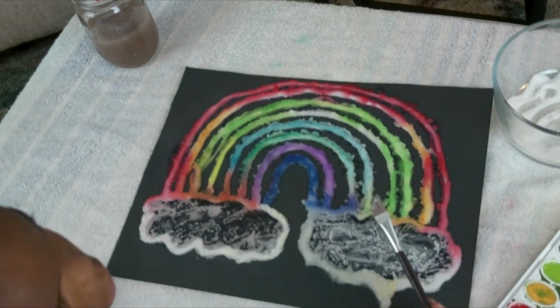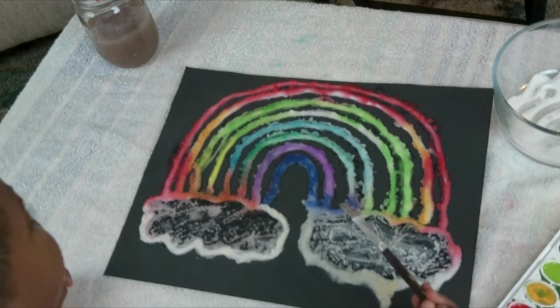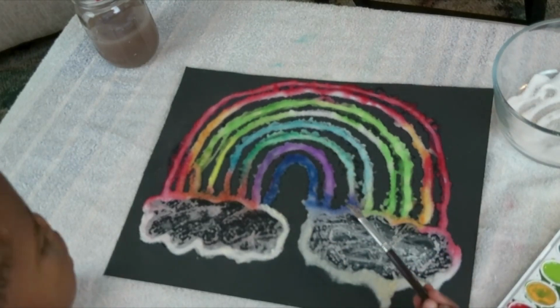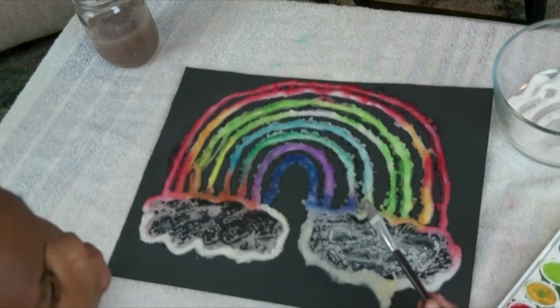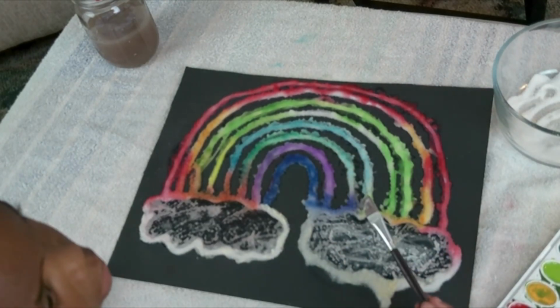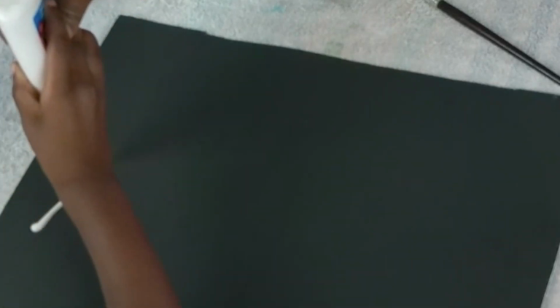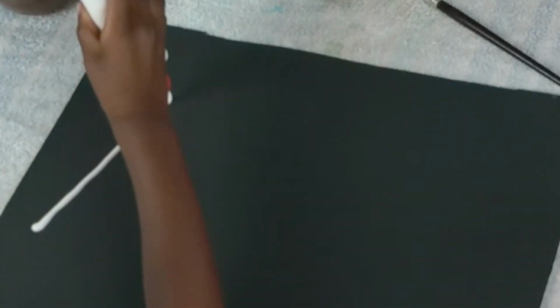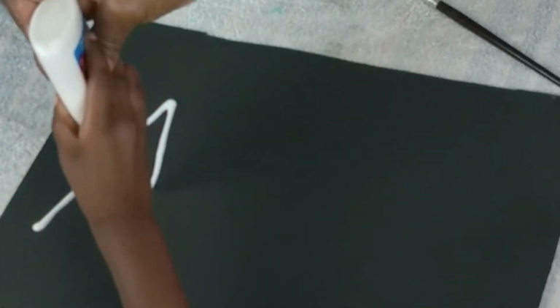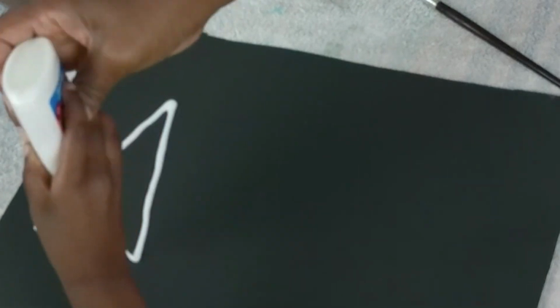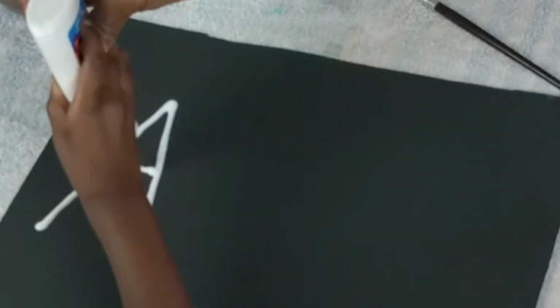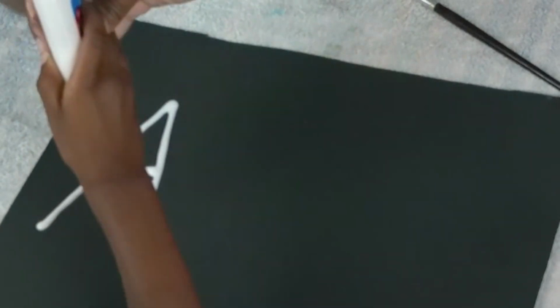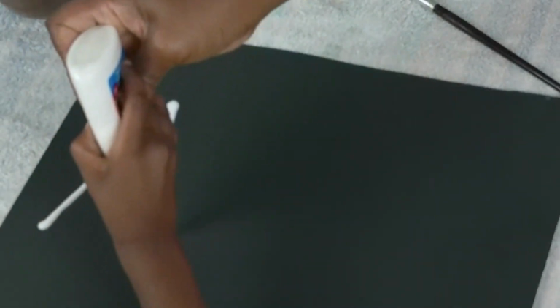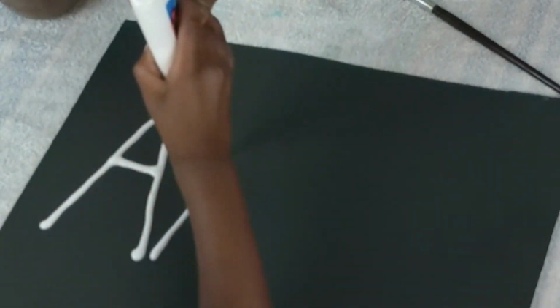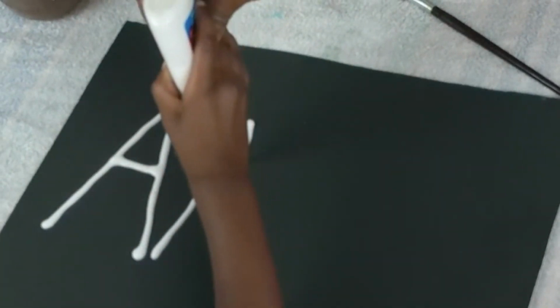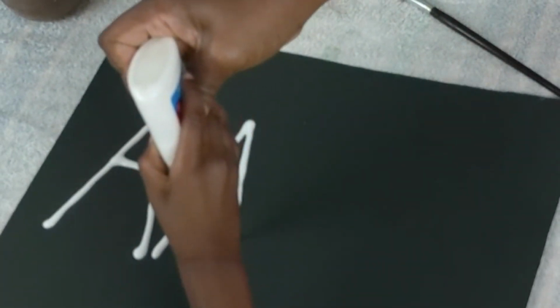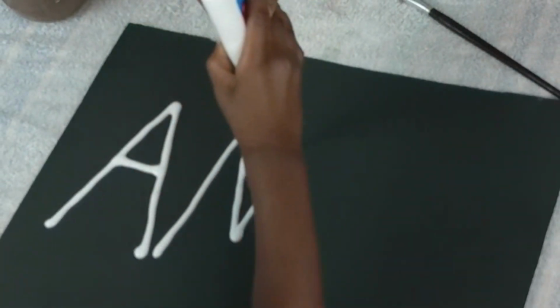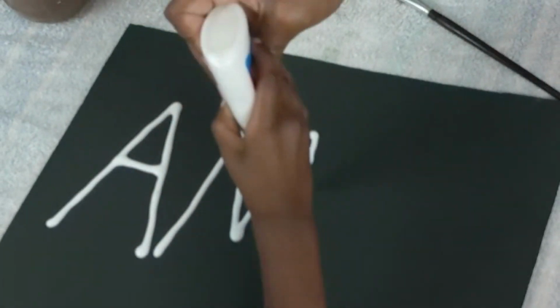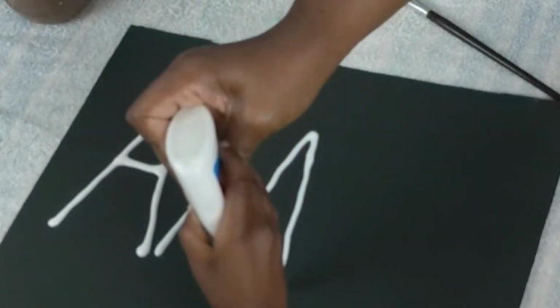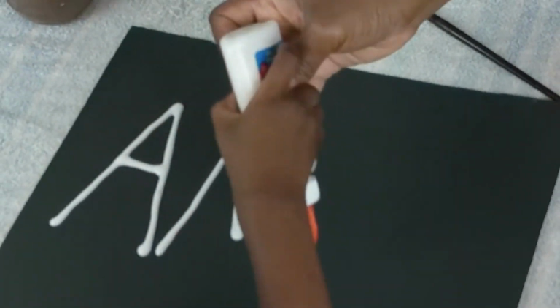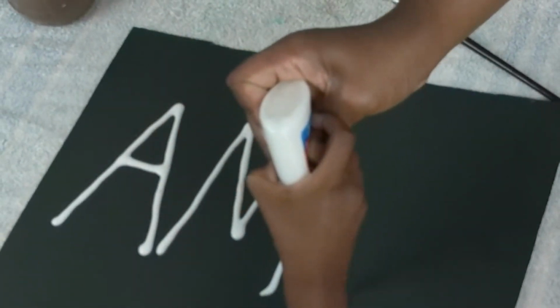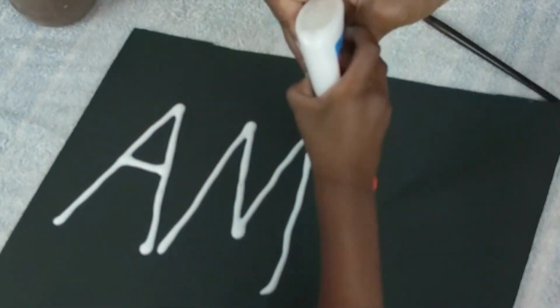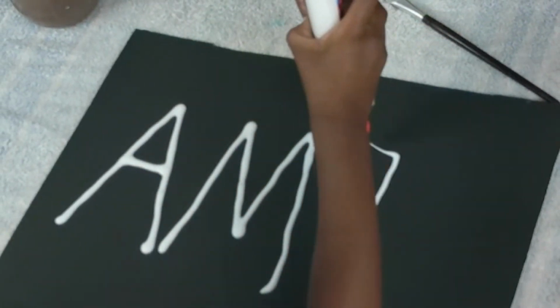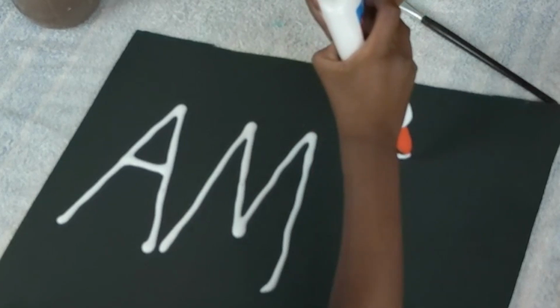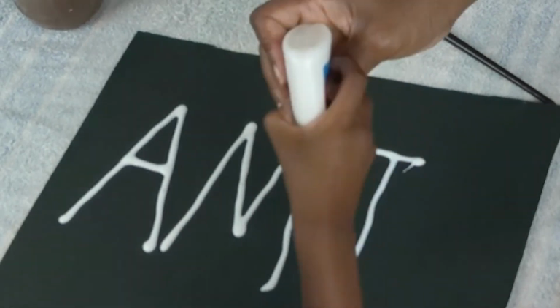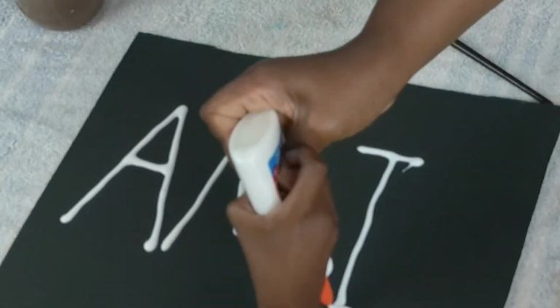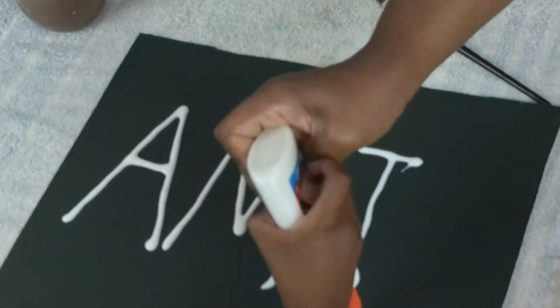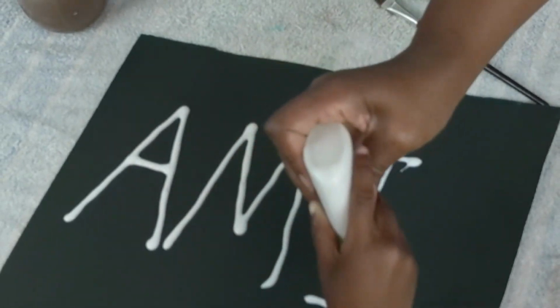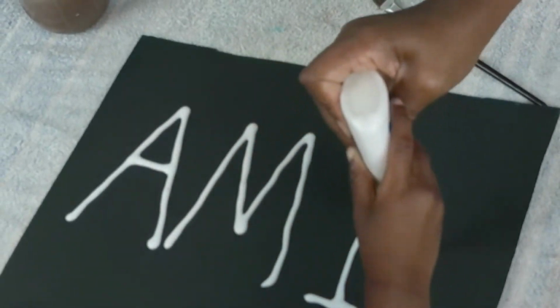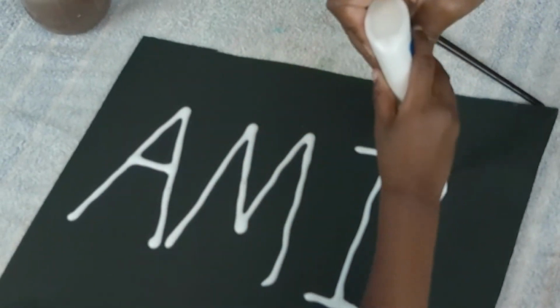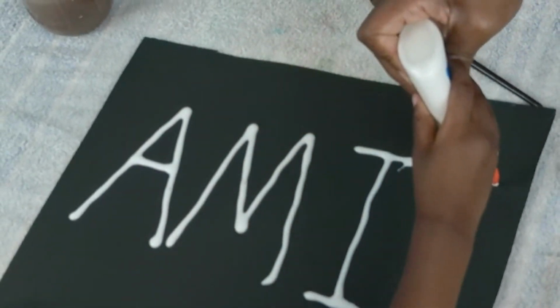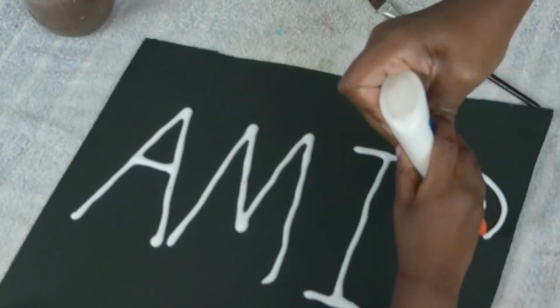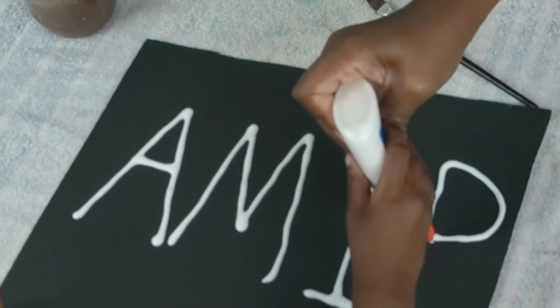Can we do your name now? What name is this? Amelia!